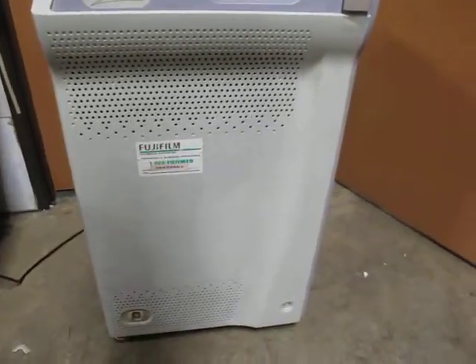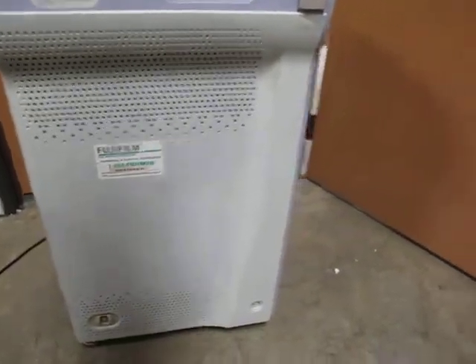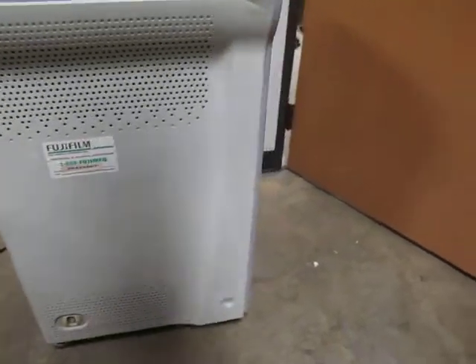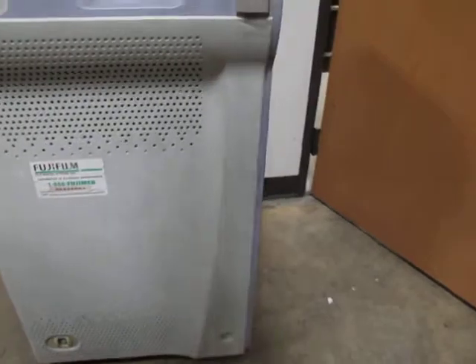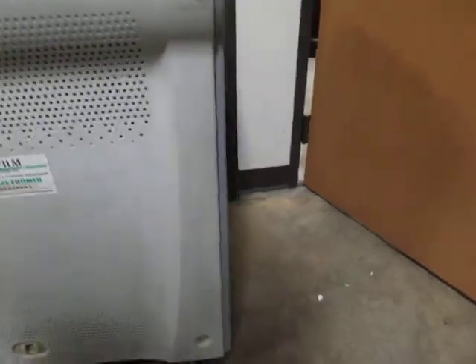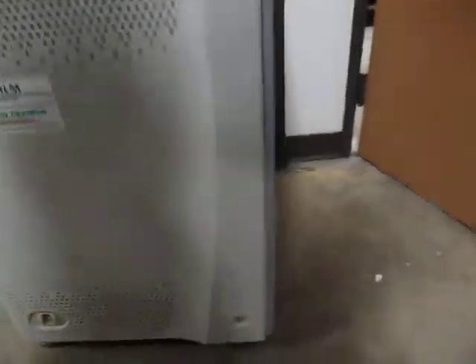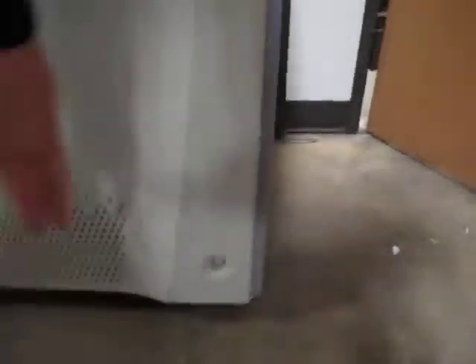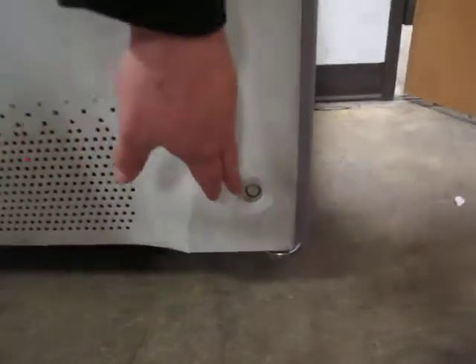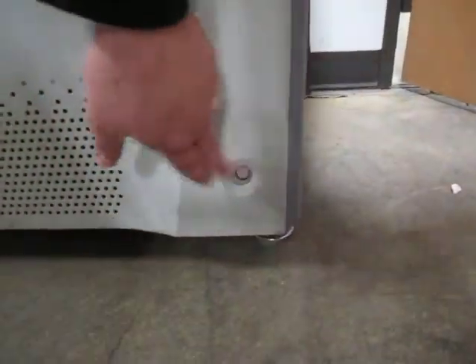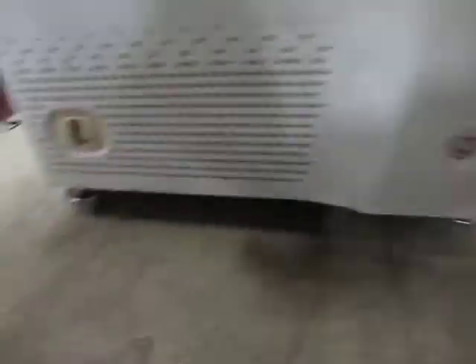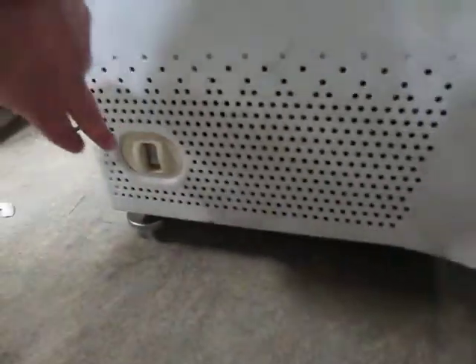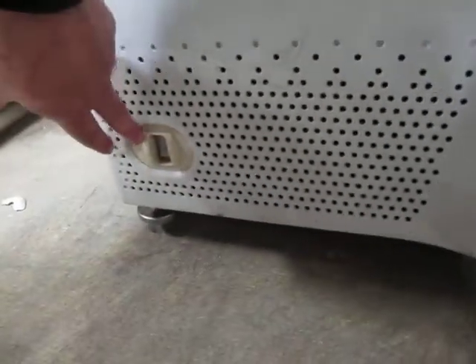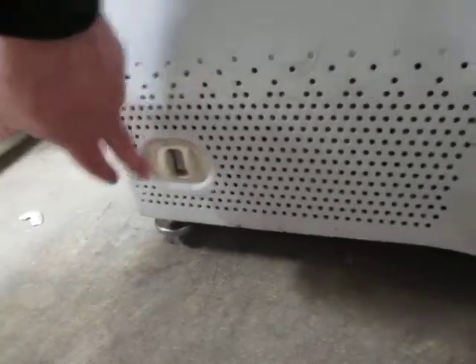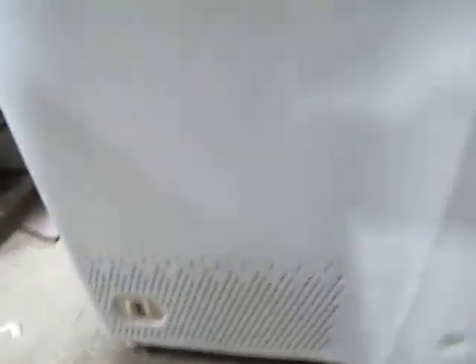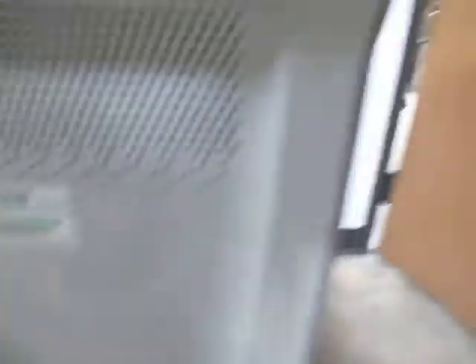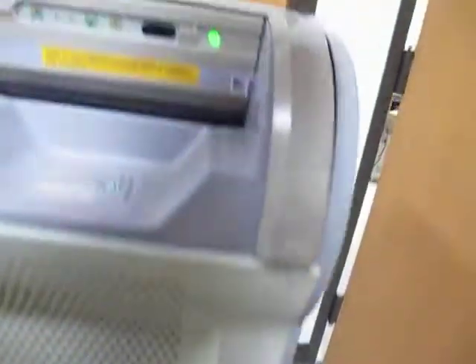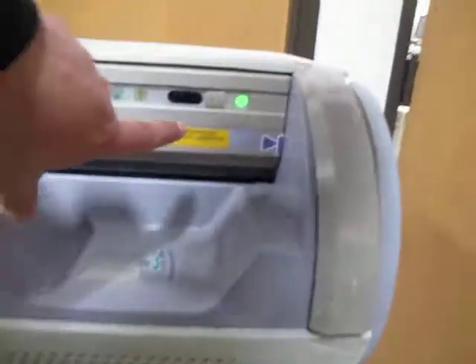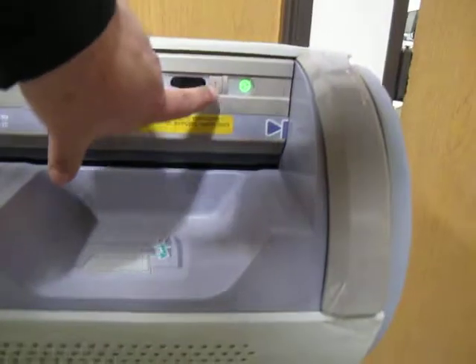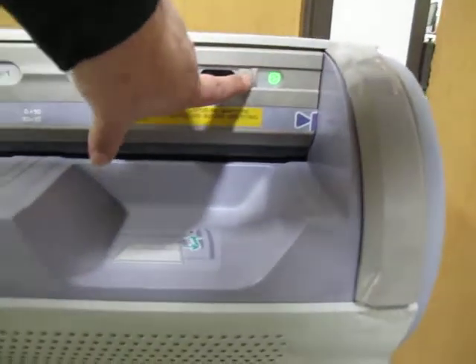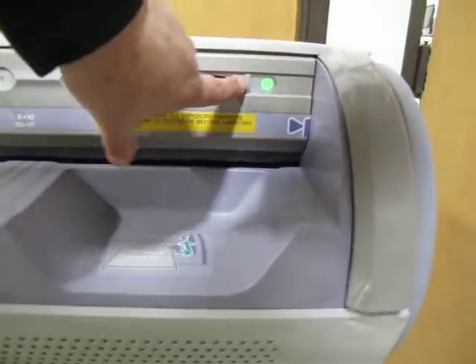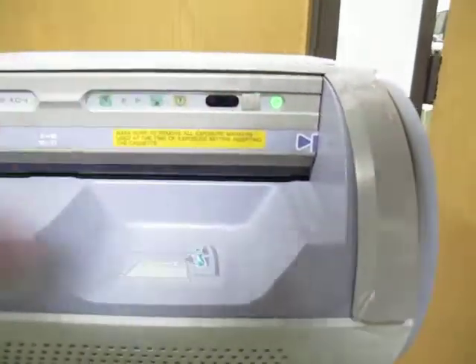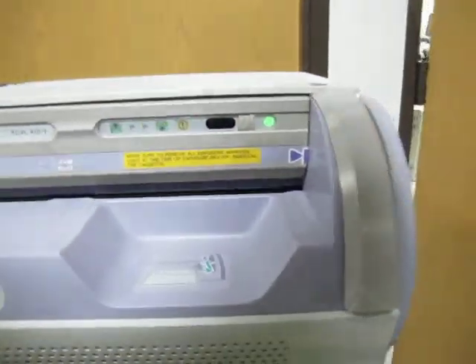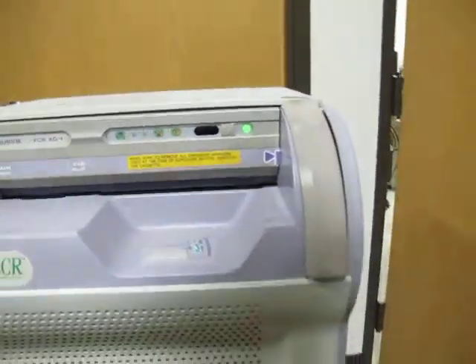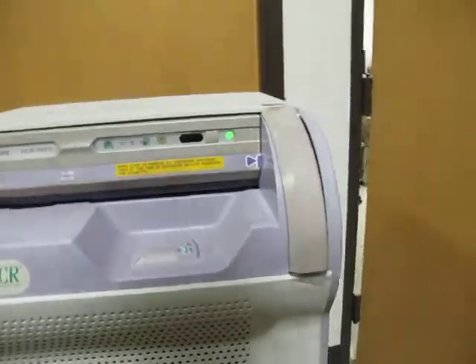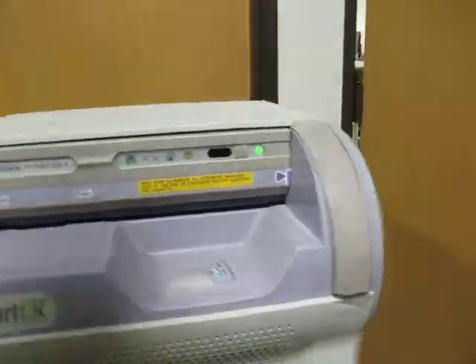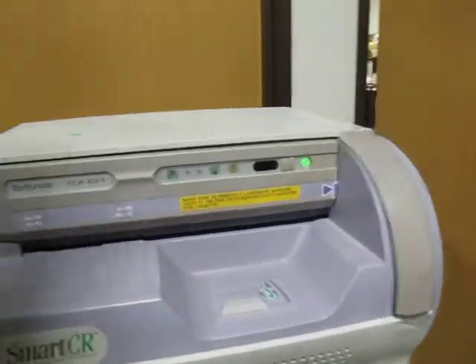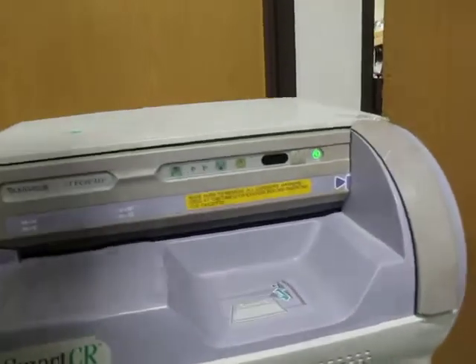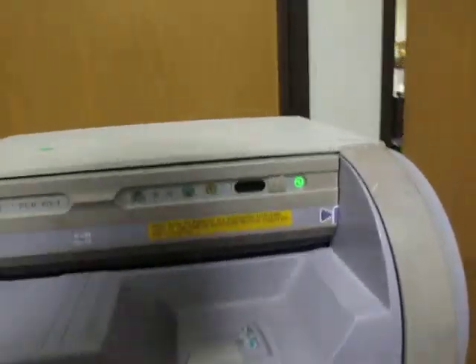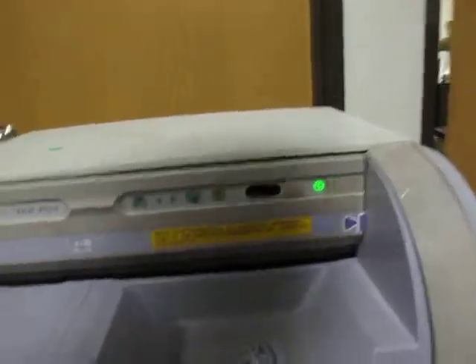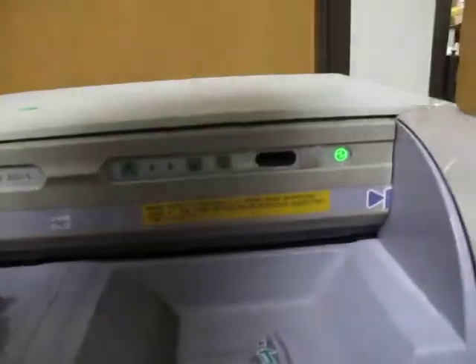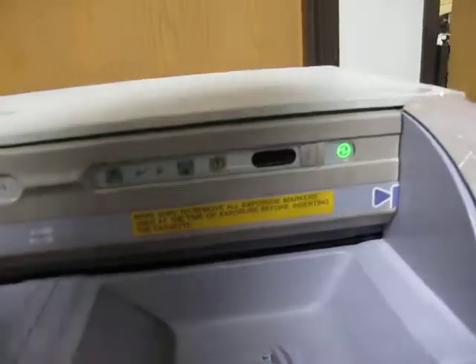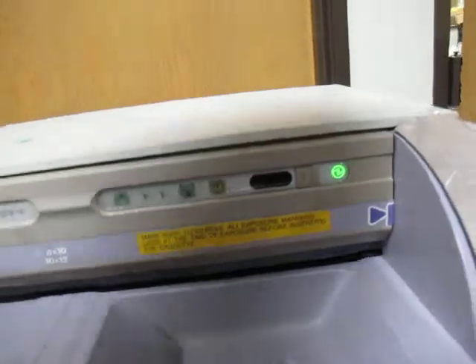There's a power button on the right side down here, and an on/off switch over here. Then there's this button which probably does more when you put the cartridges in.